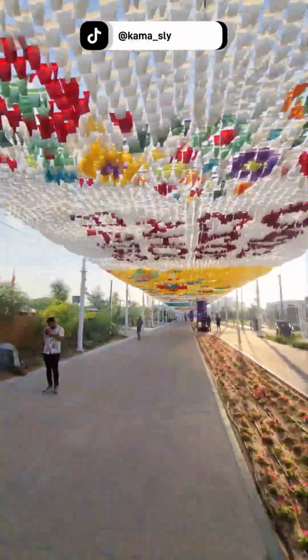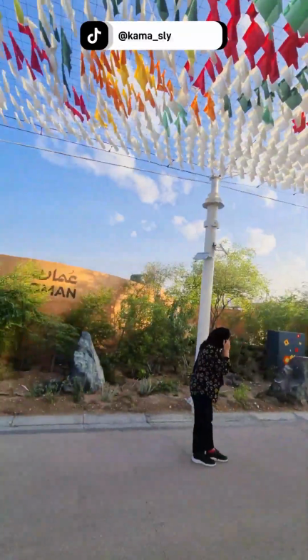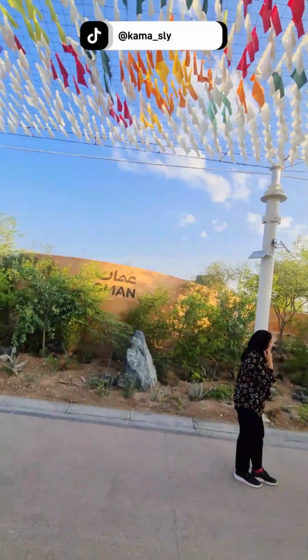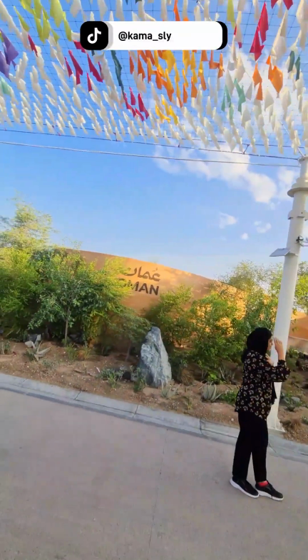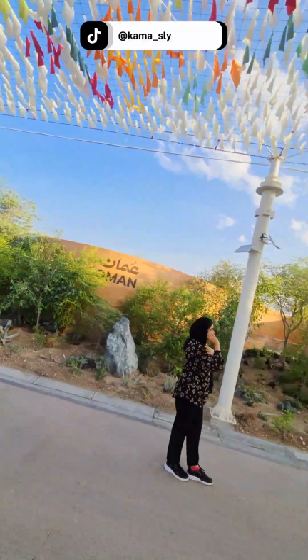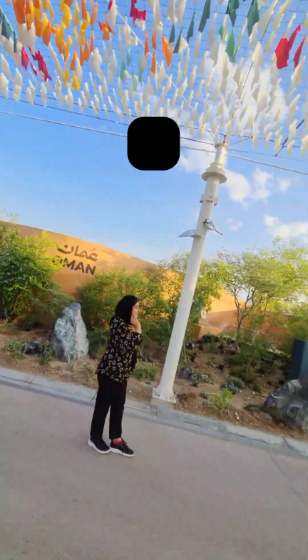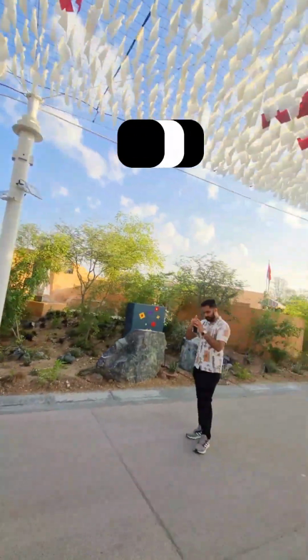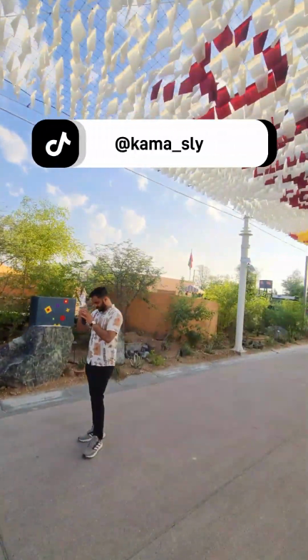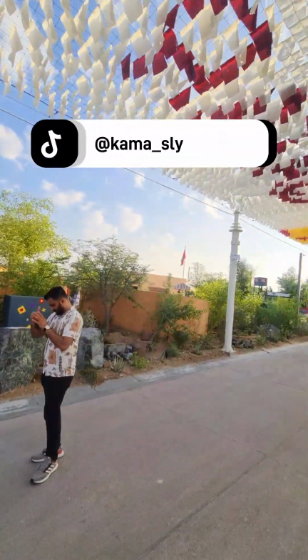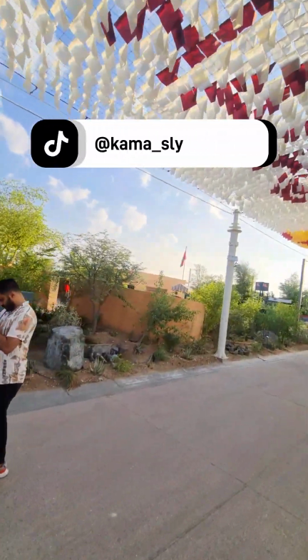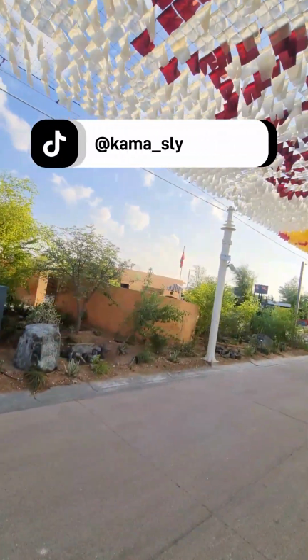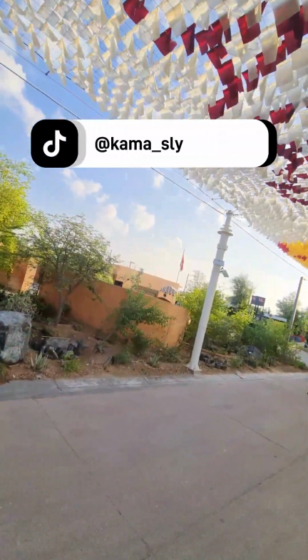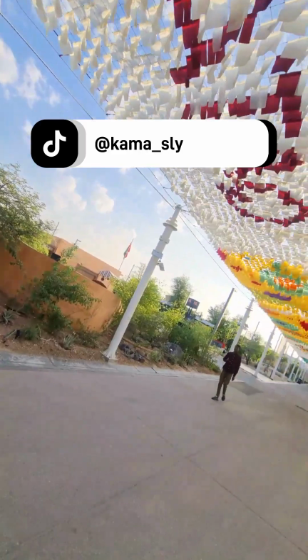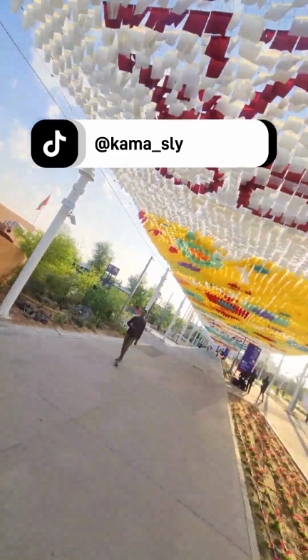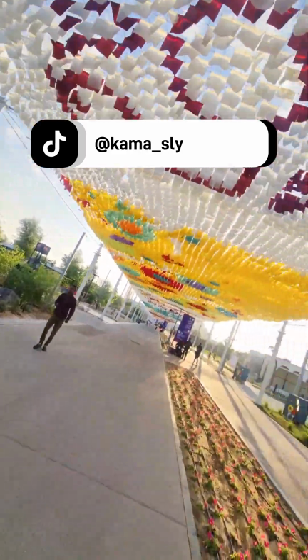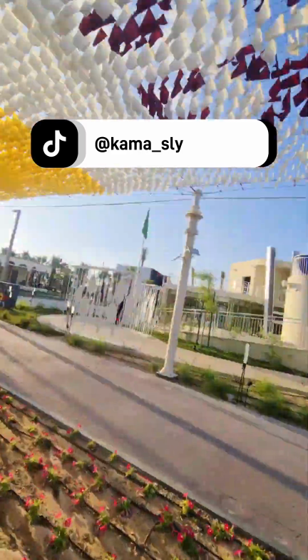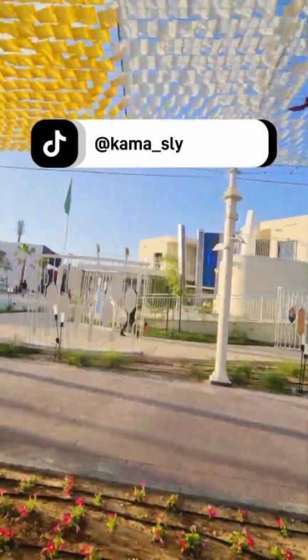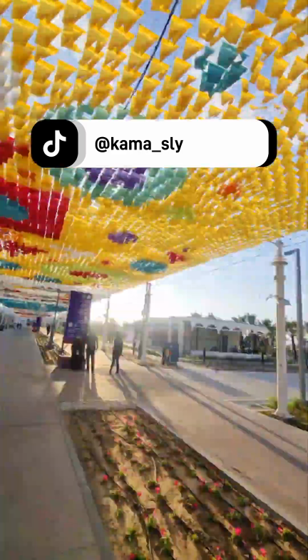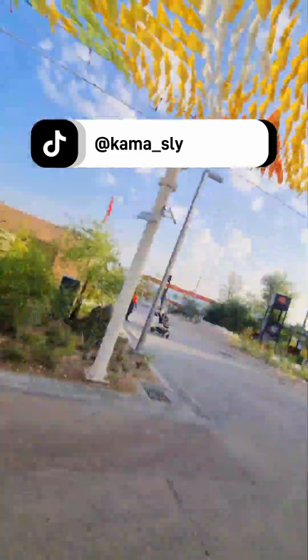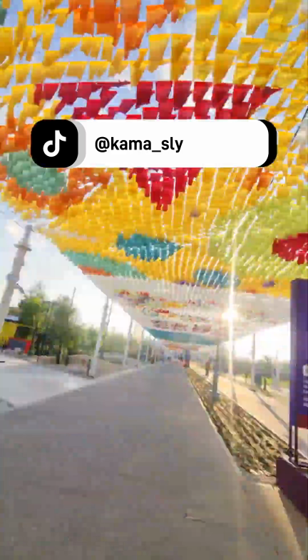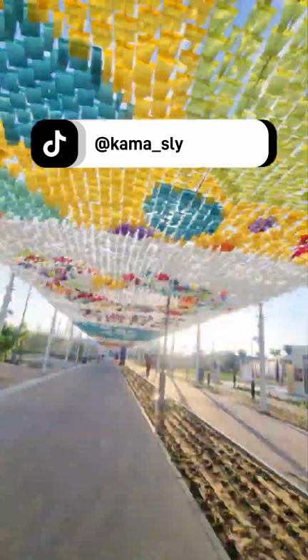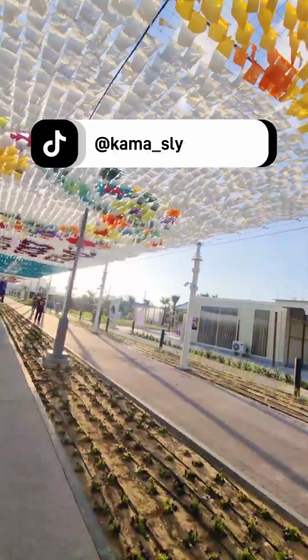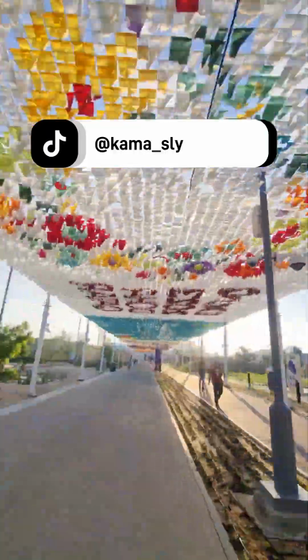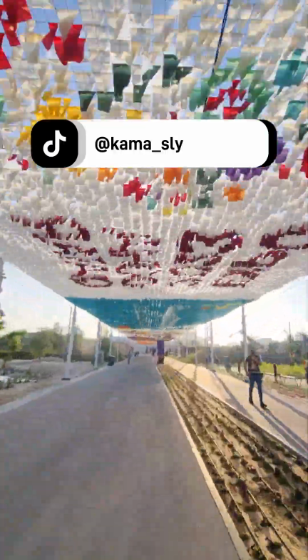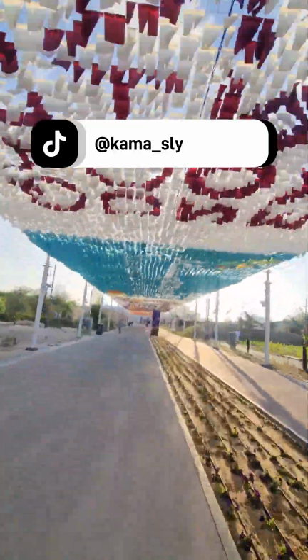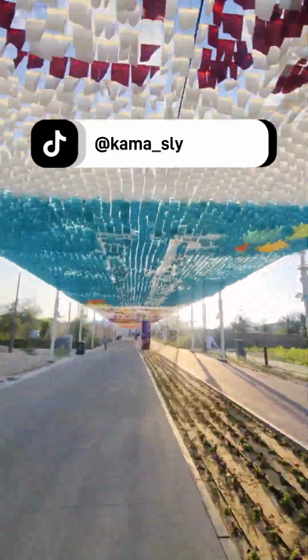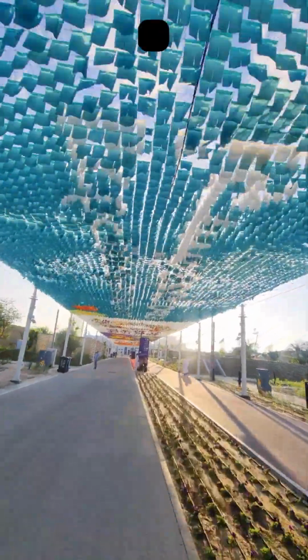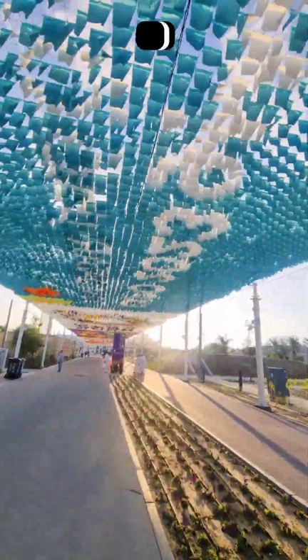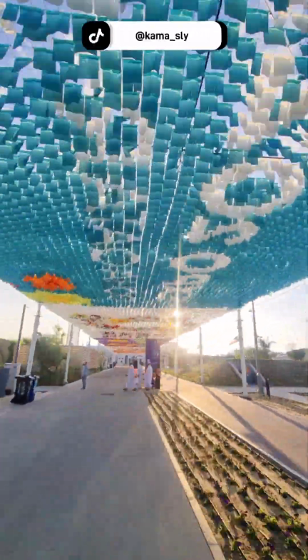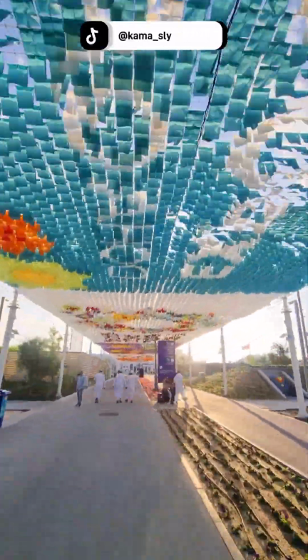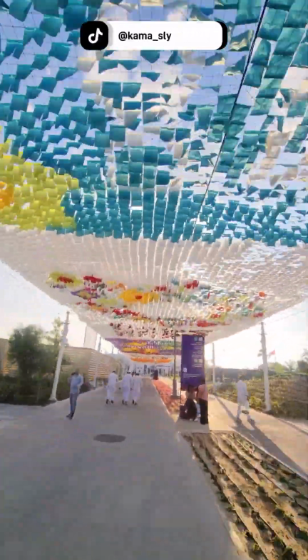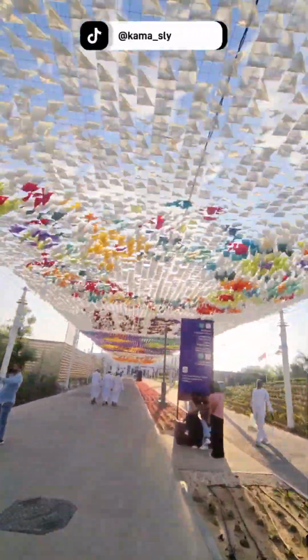I'll be posting most of the other pavilions' videos on my TikTok page so you can check it out for your country. If your country is not there yet, just know that I will be bringing you all of those countries.